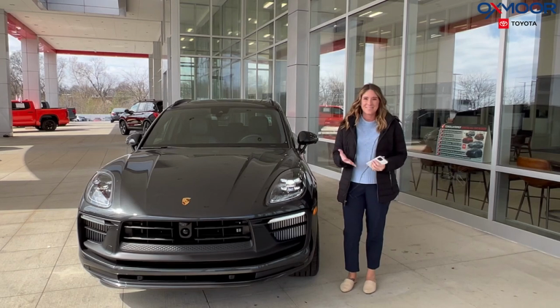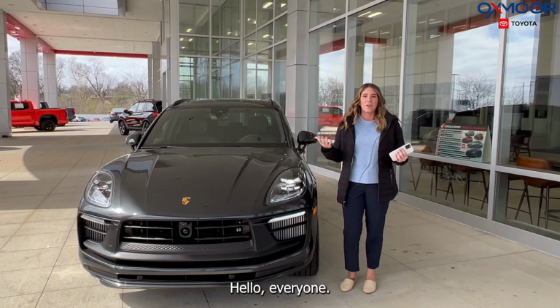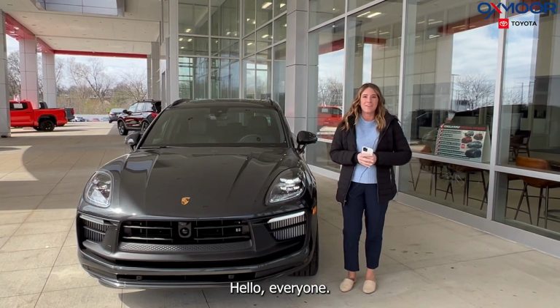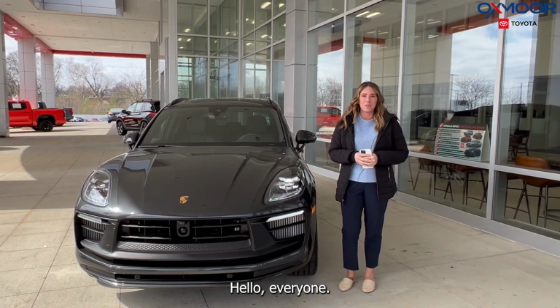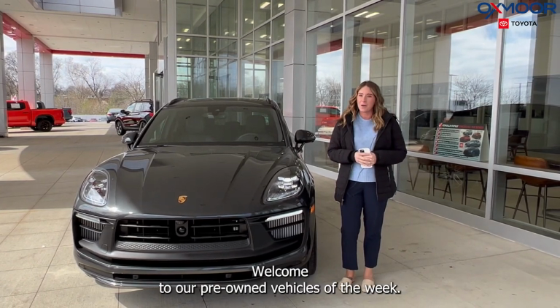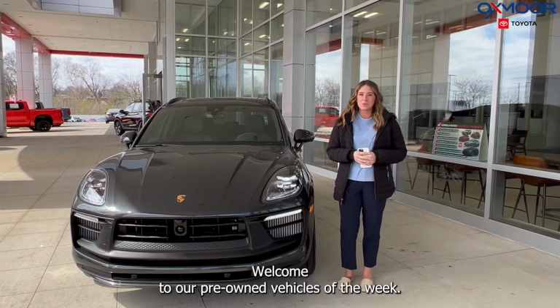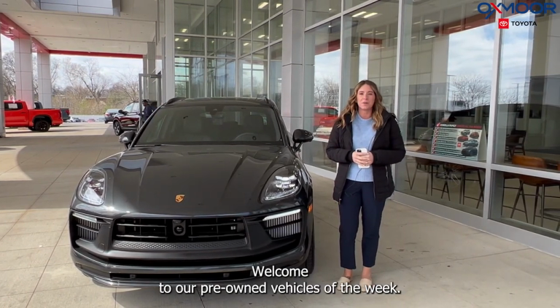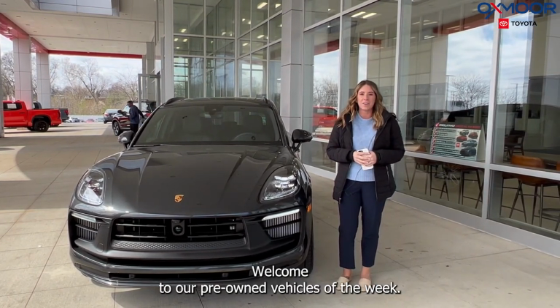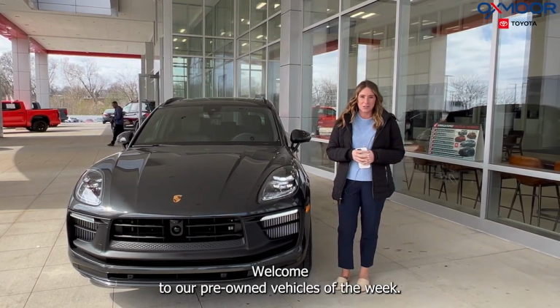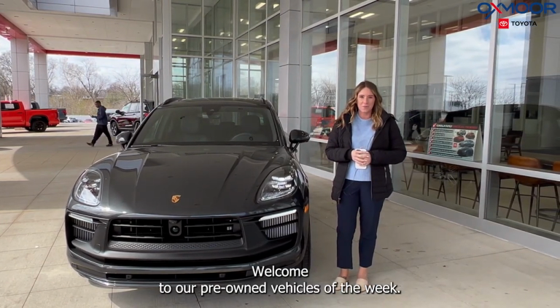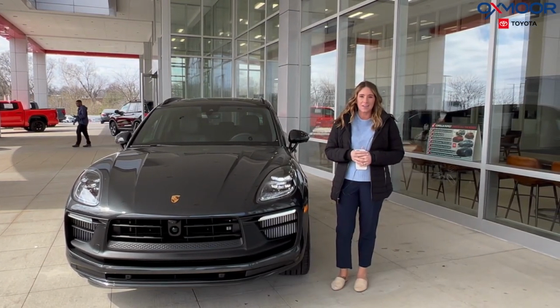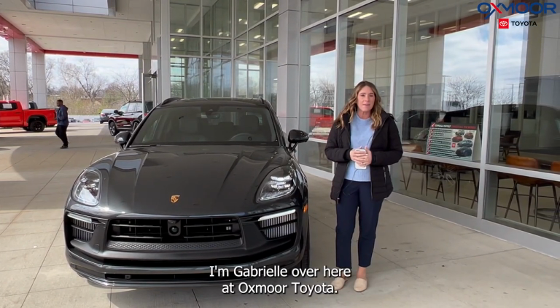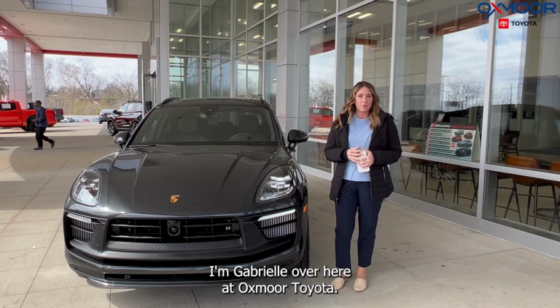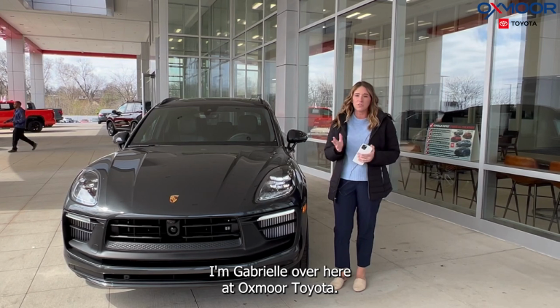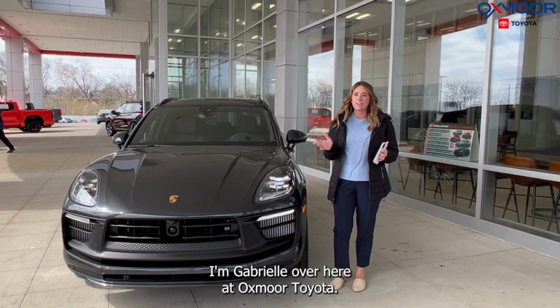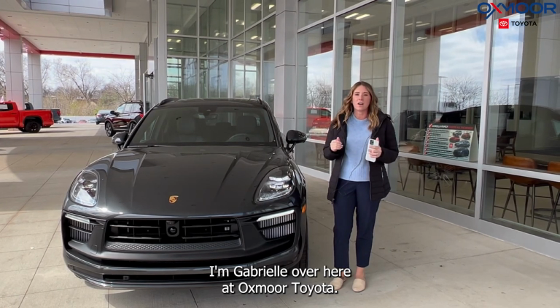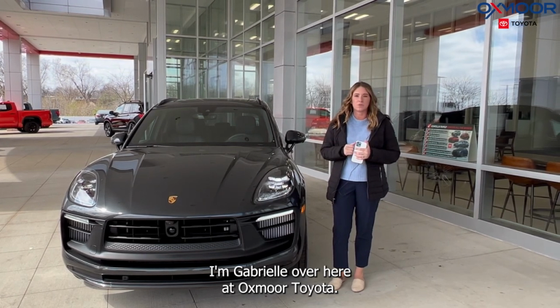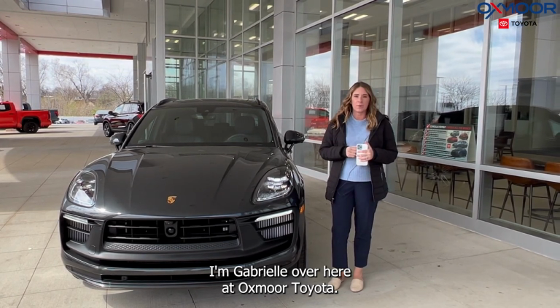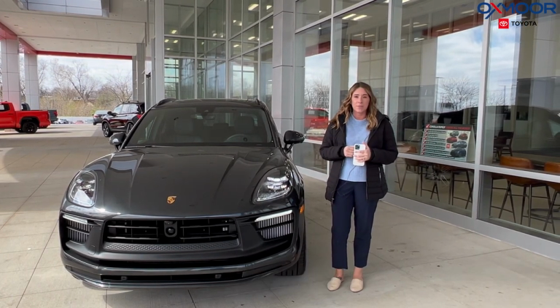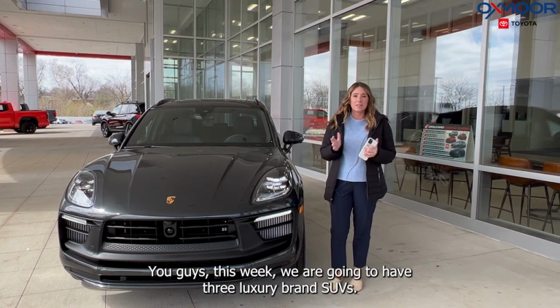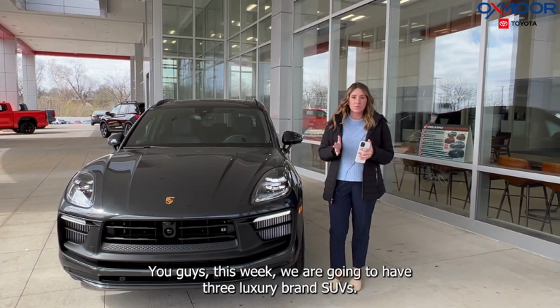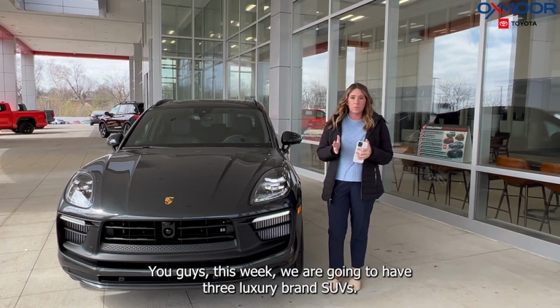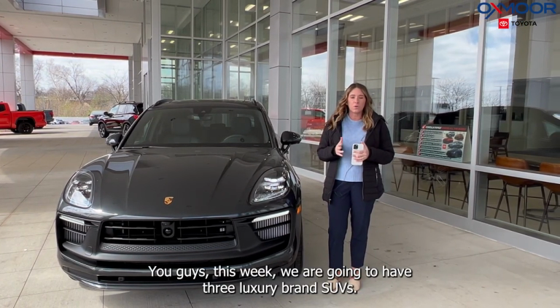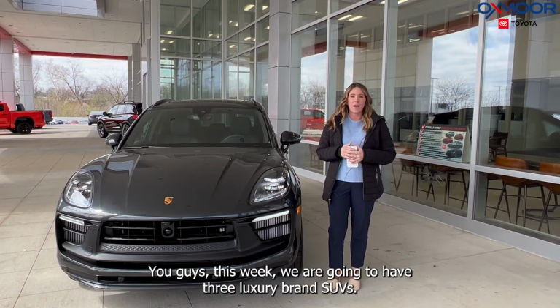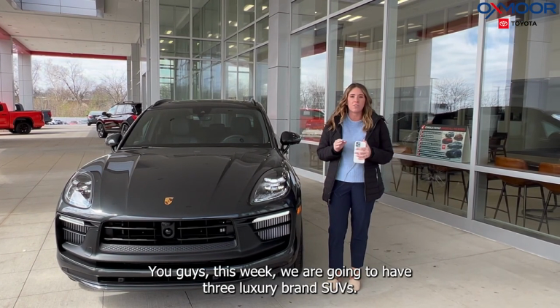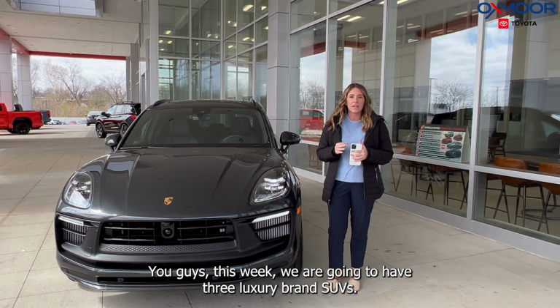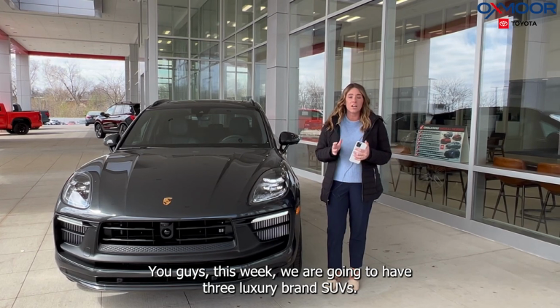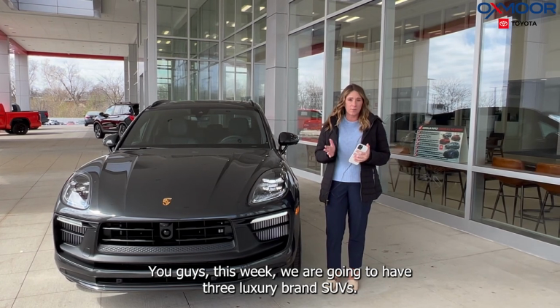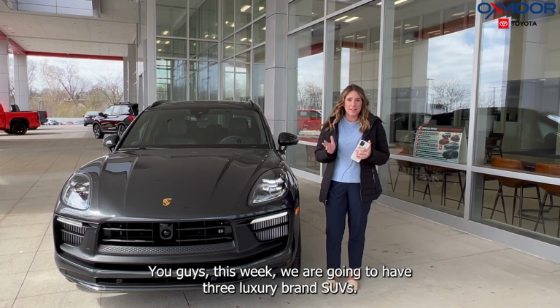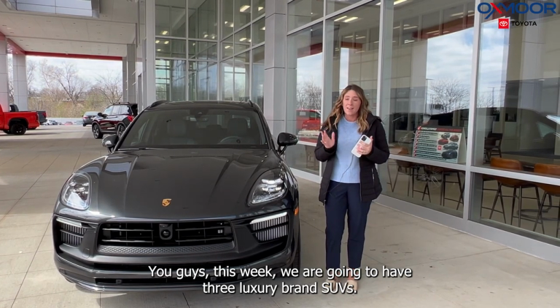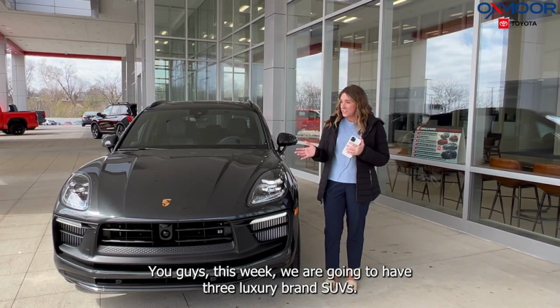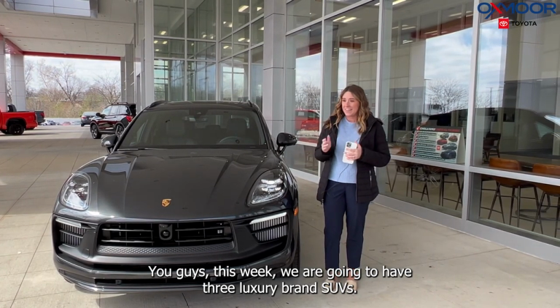Hello everyone, welcome to our Pre-owned Vehicles of the Week. I'm Gabrielle over here at Oxmoor Toyota. This week we are going to have three luxury brand SUVs.